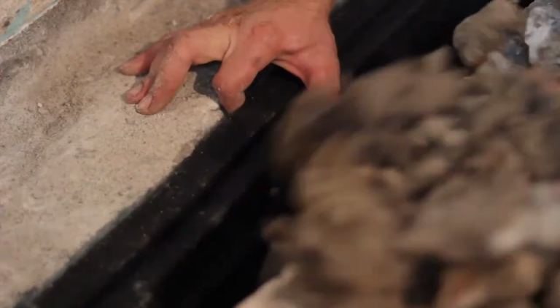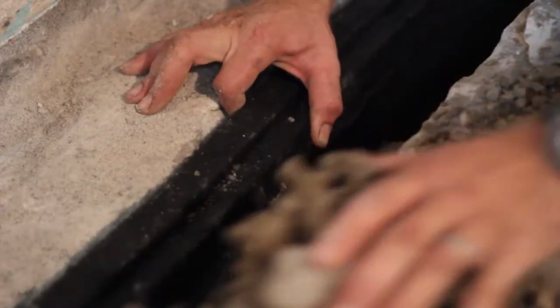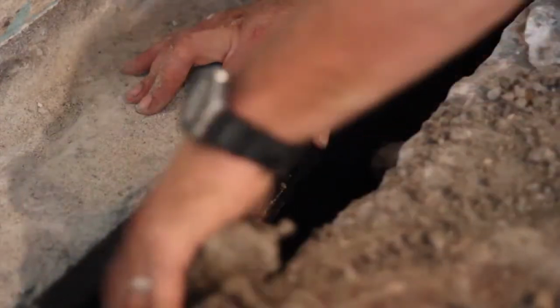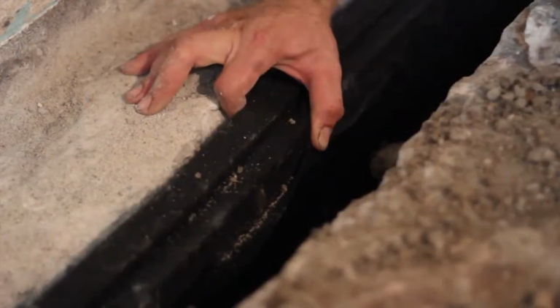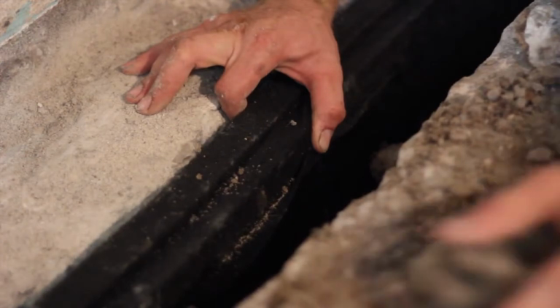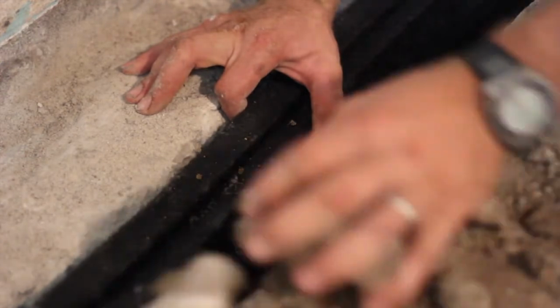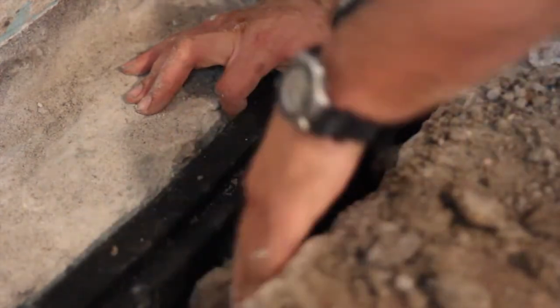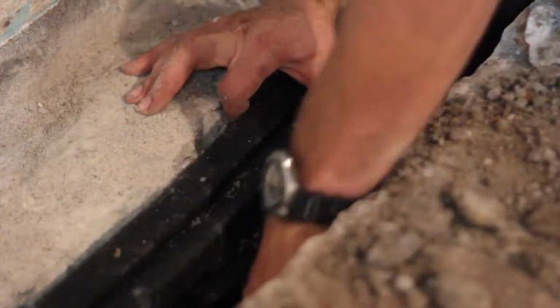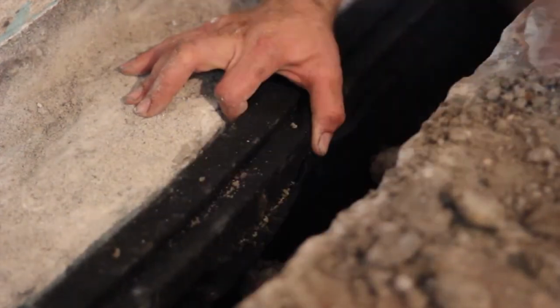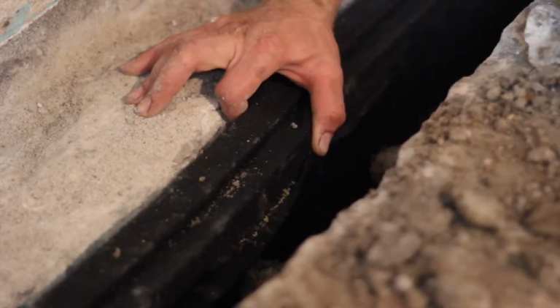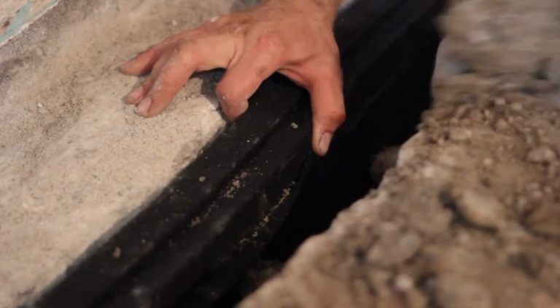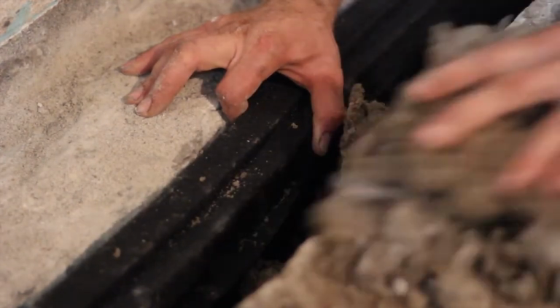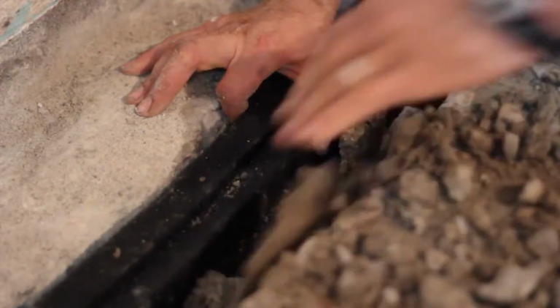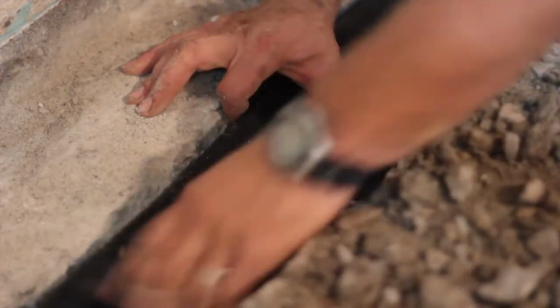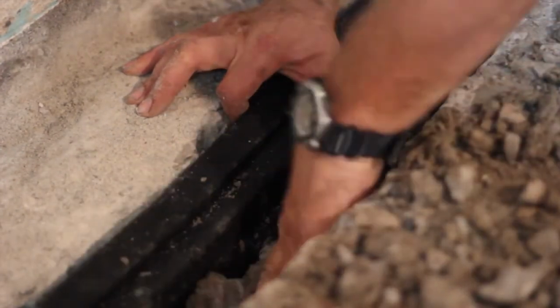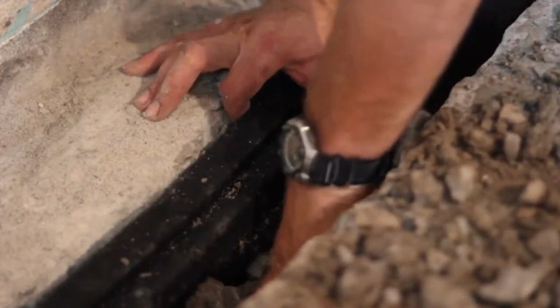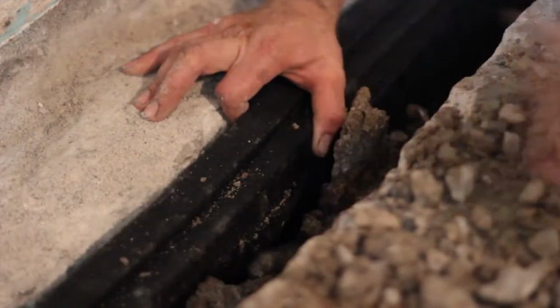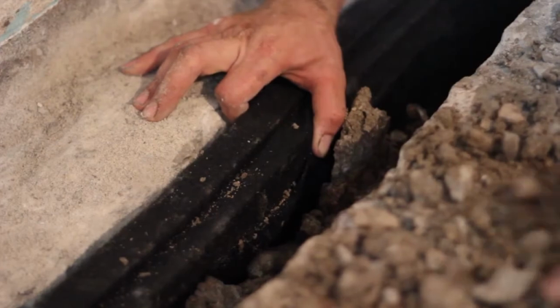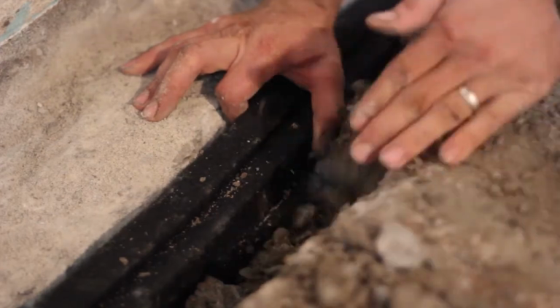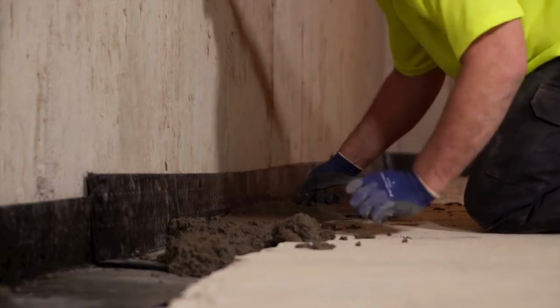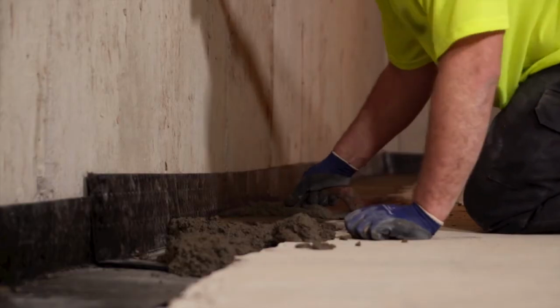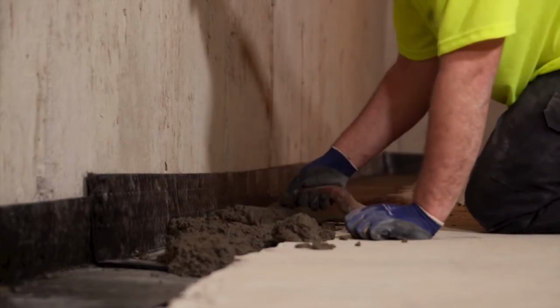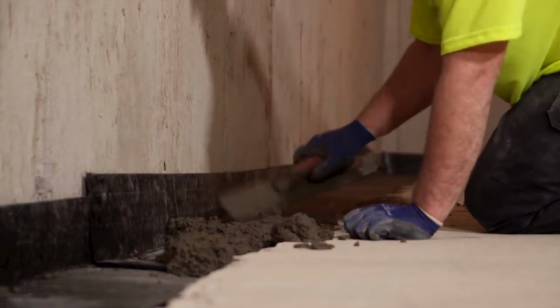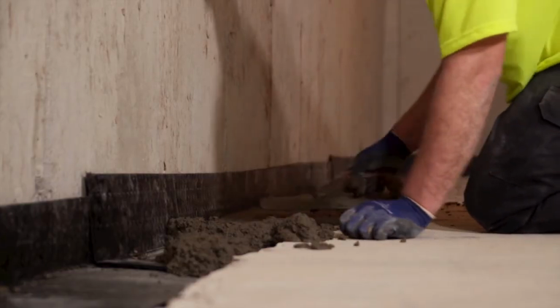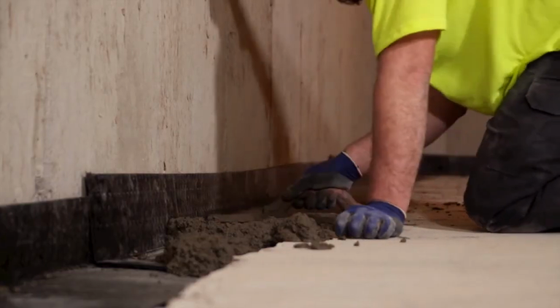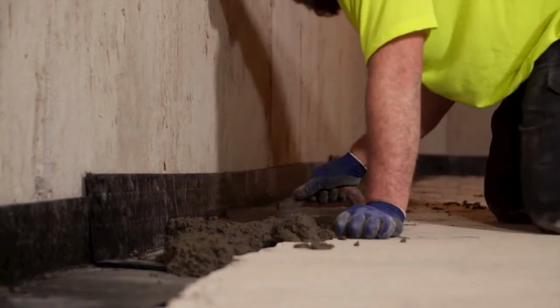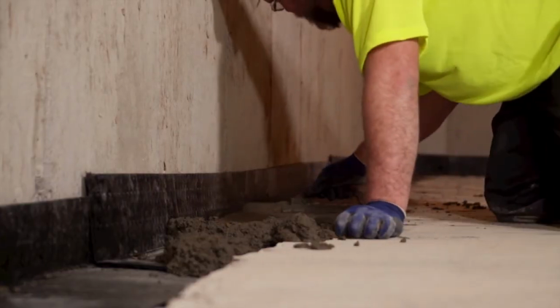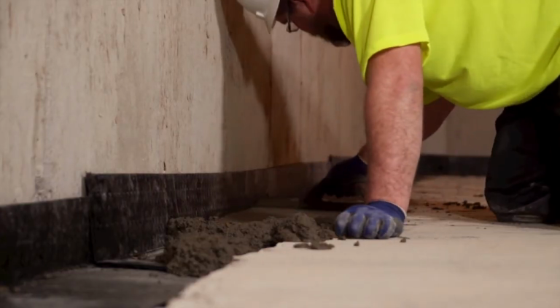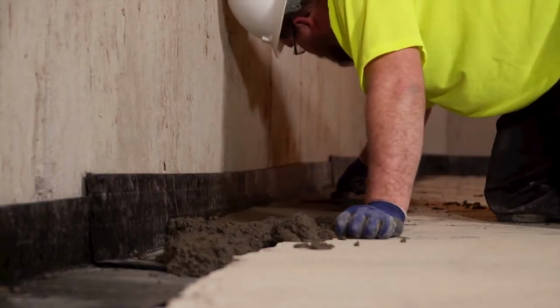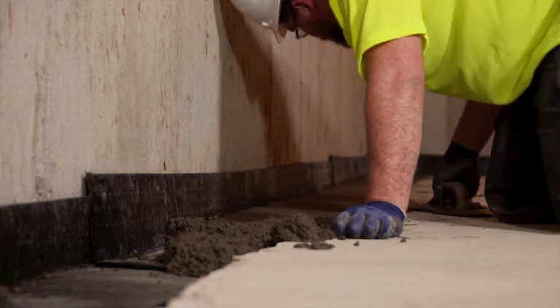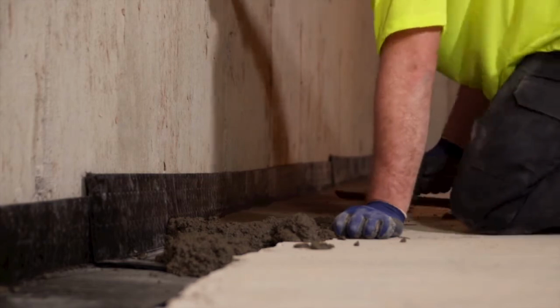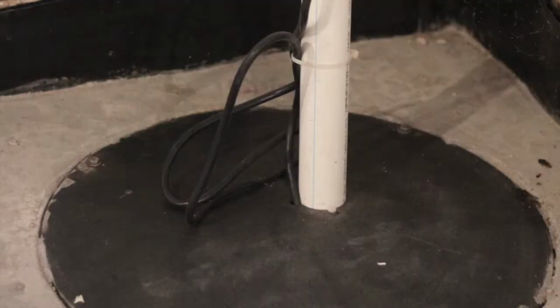Because the HydraWay system does not depend on rock for a filter, the trench is then backfilled with previously excavated soil. After the backfill is complete, concrete is poured on top and carefully troweled smooth.